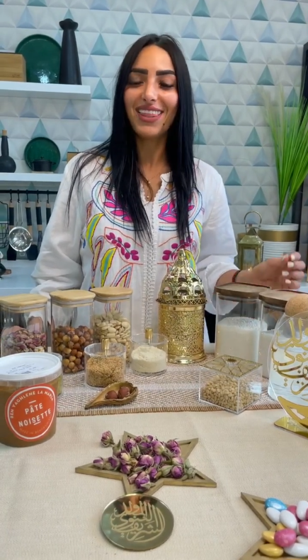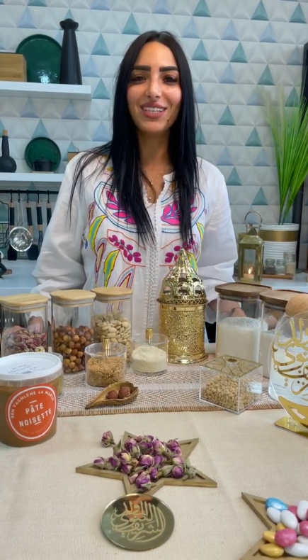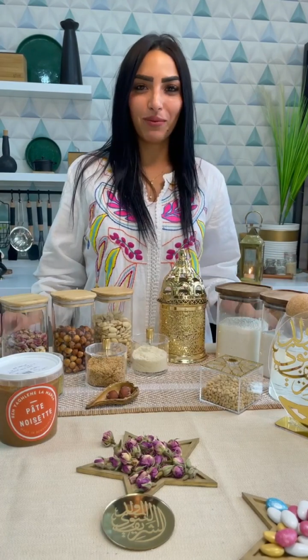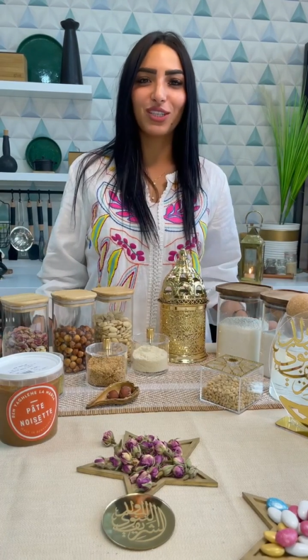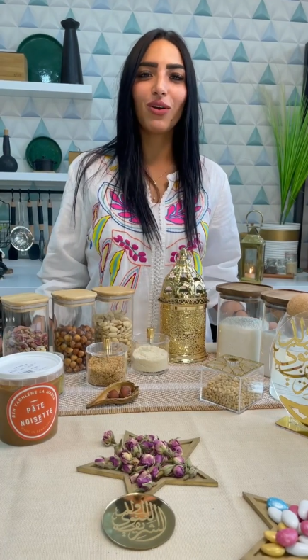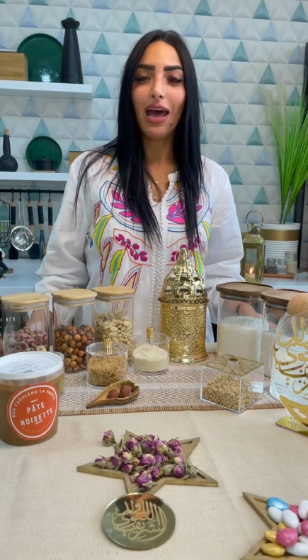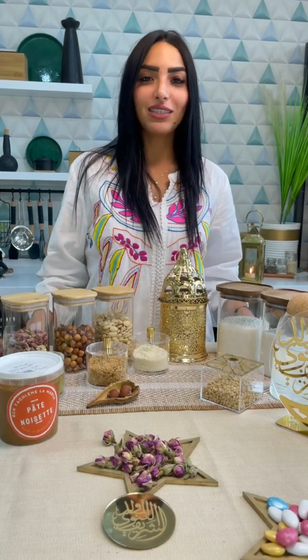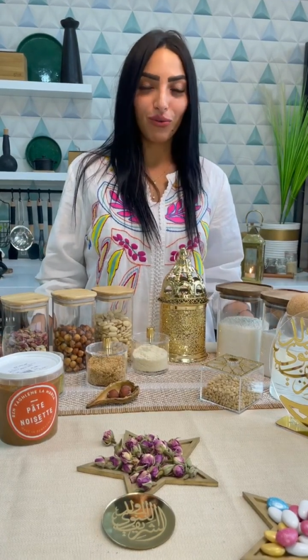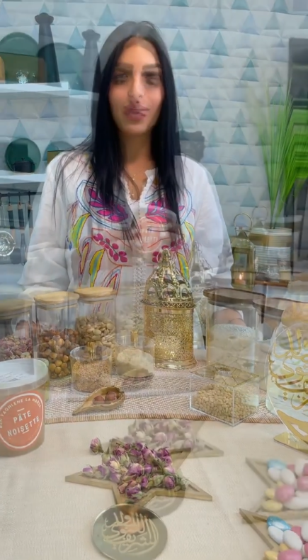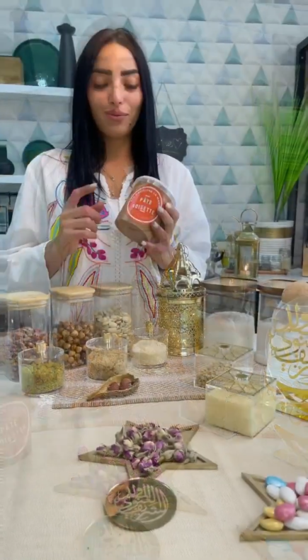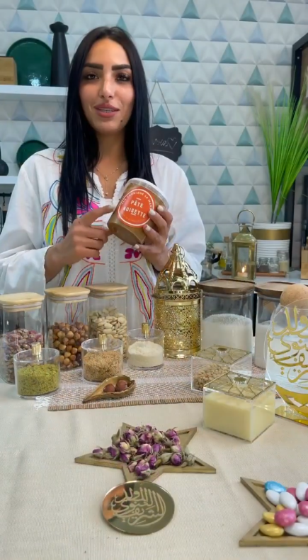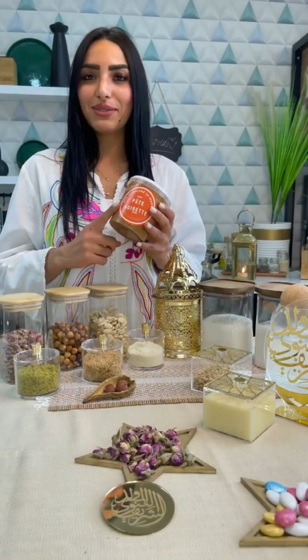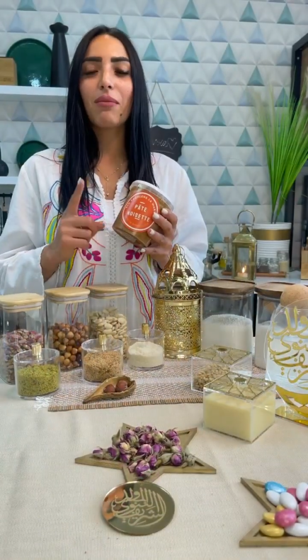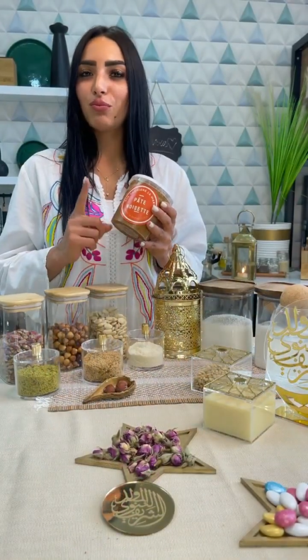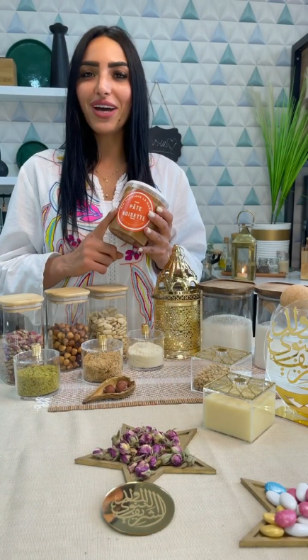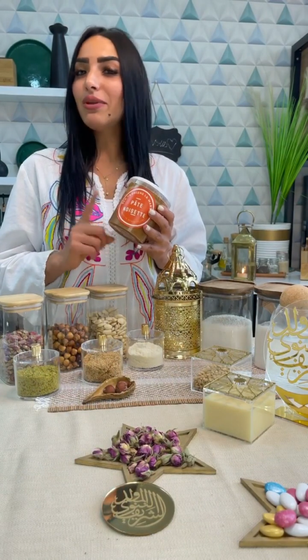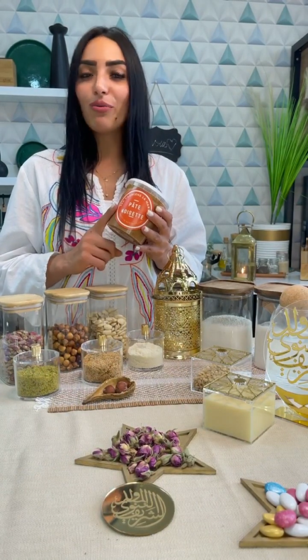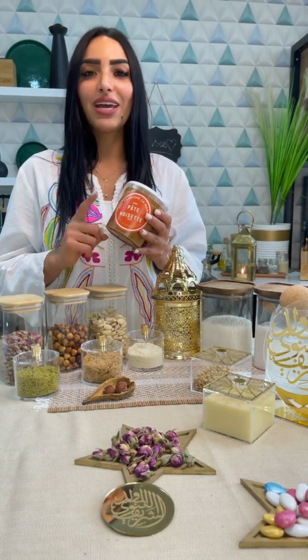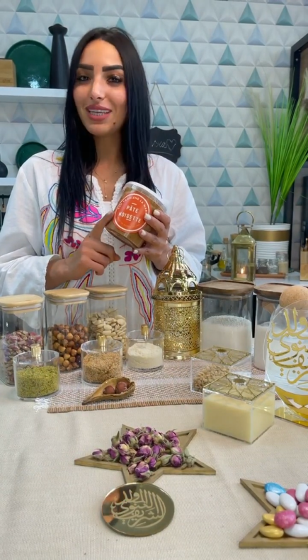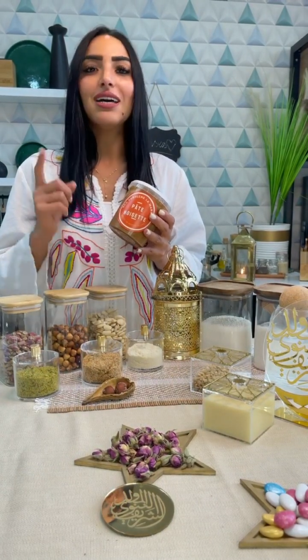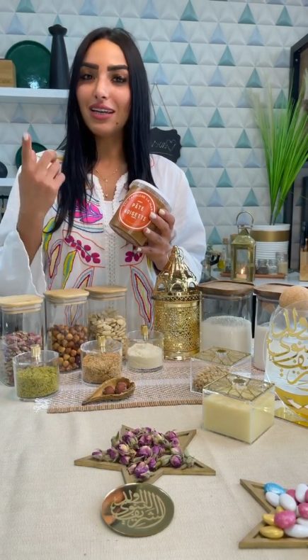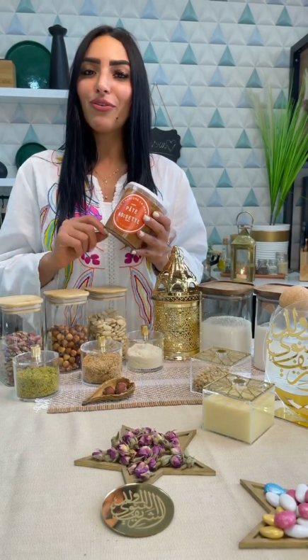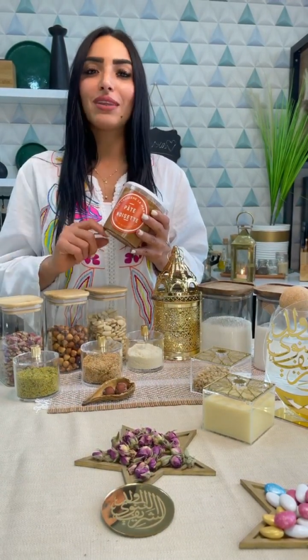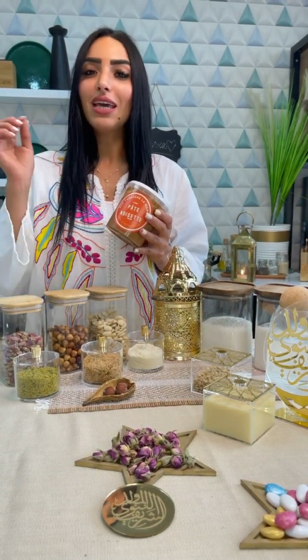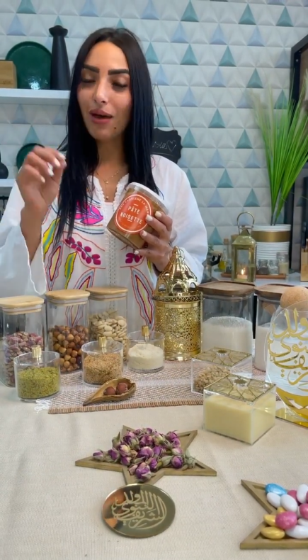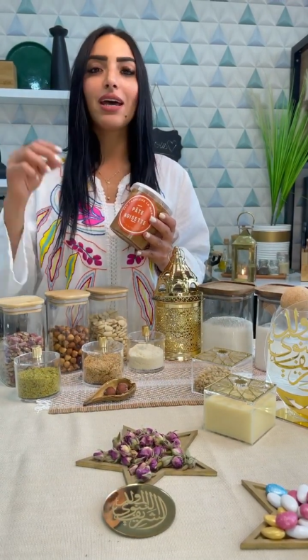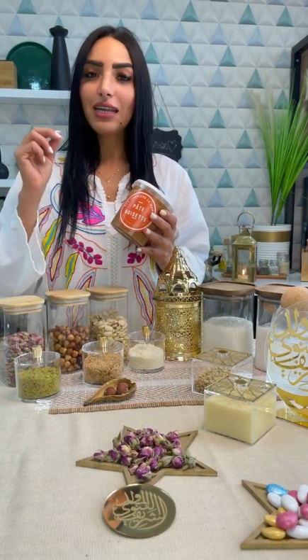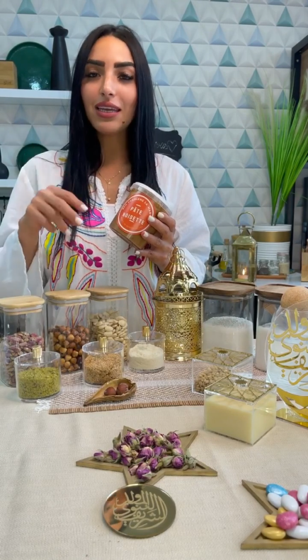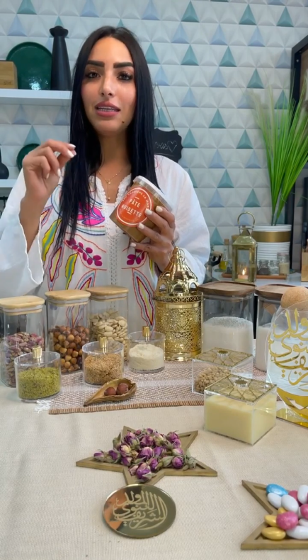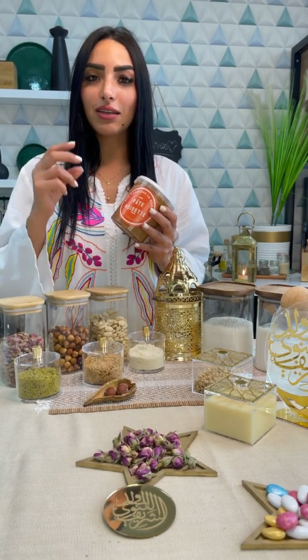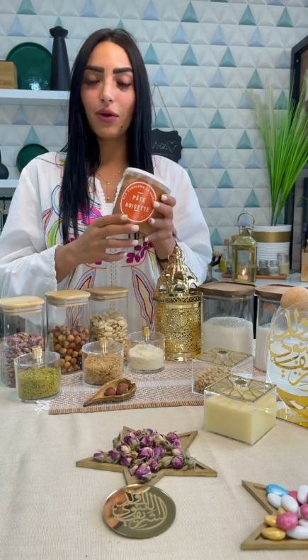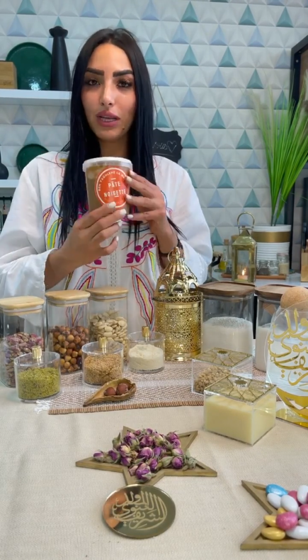Why did I share with you this? This is about 250 grams of the baby. For the baby, I don't want to take the baby. I'm going to put it on the baby.